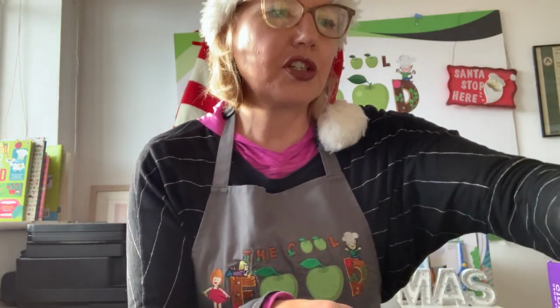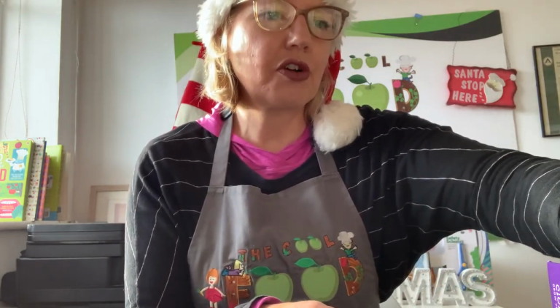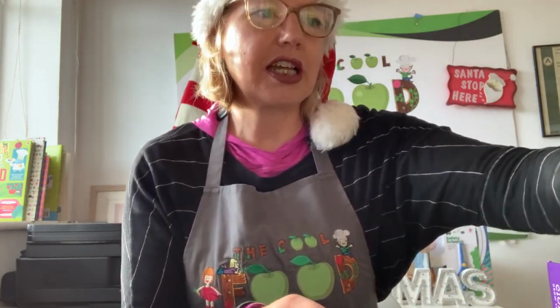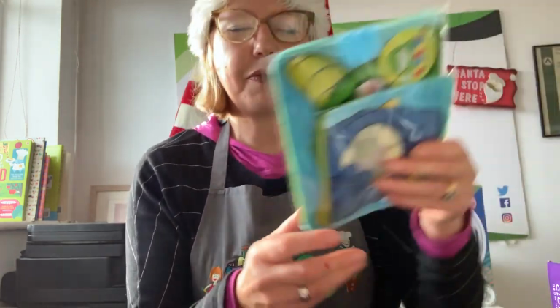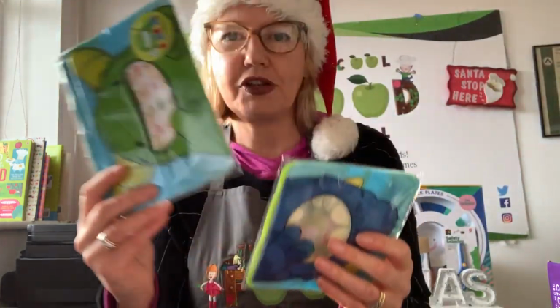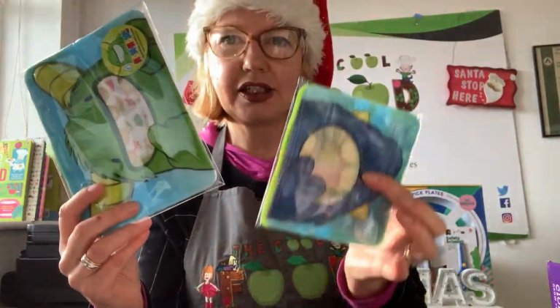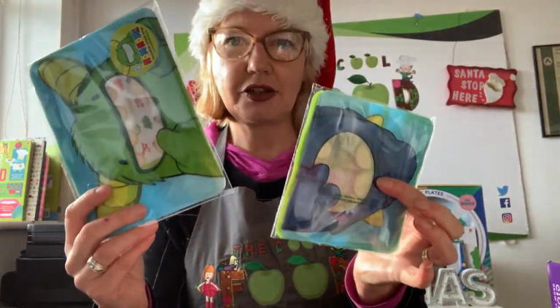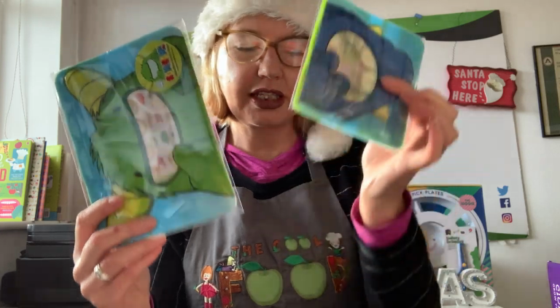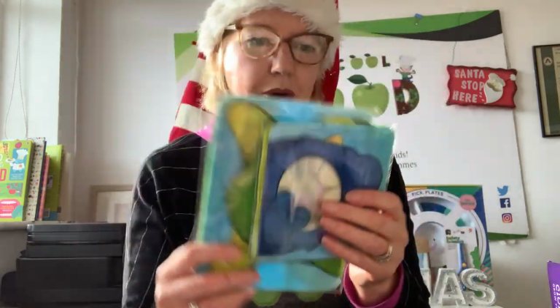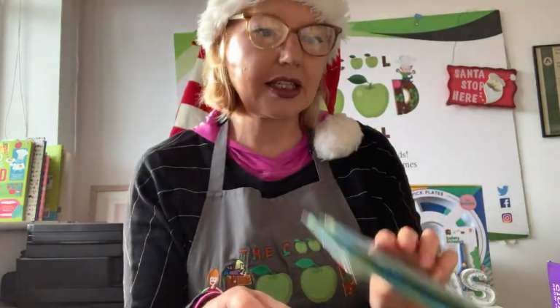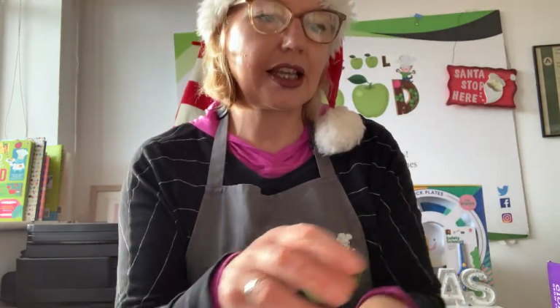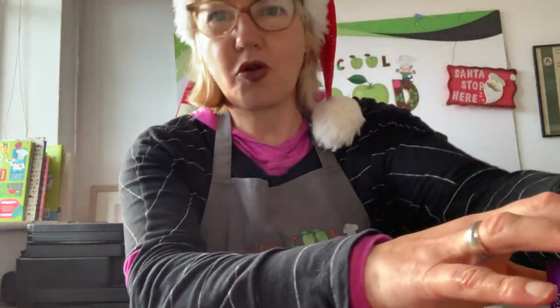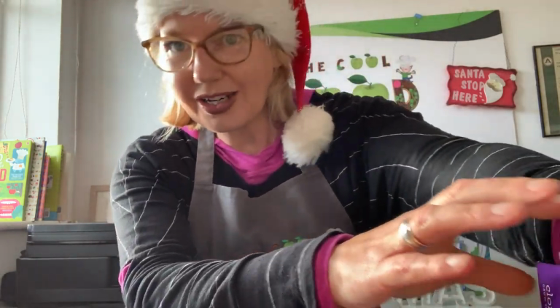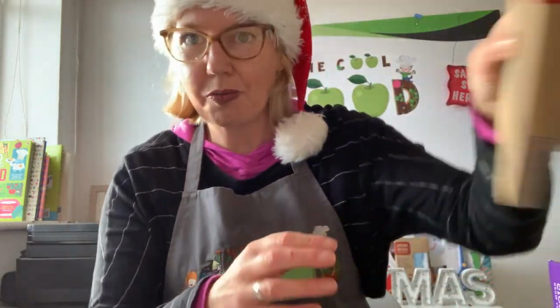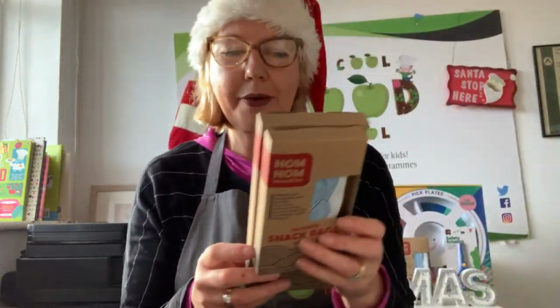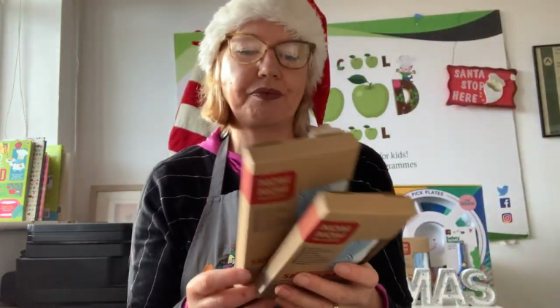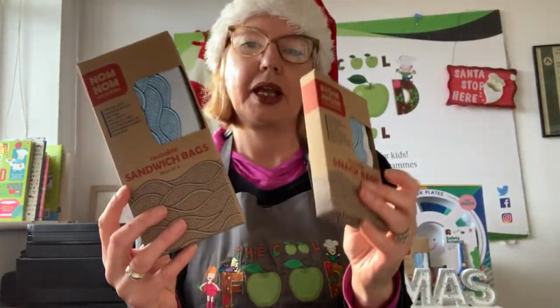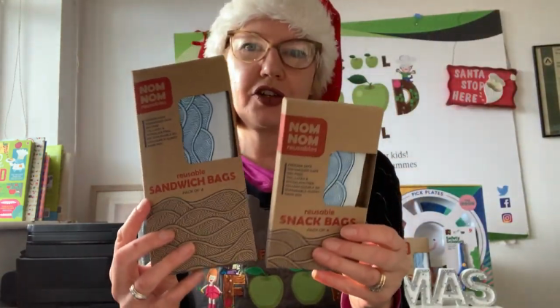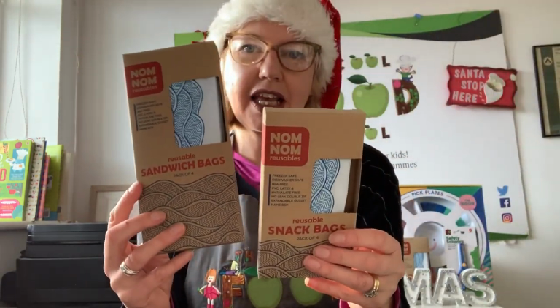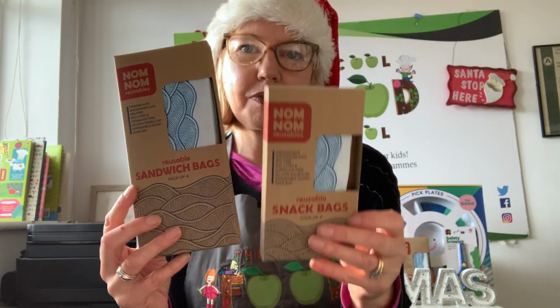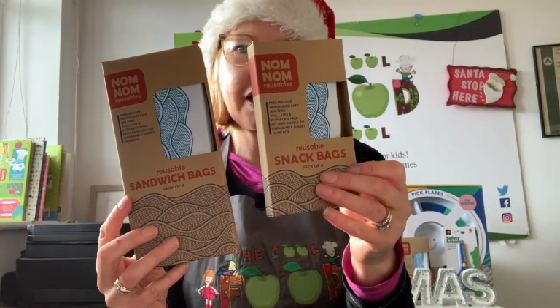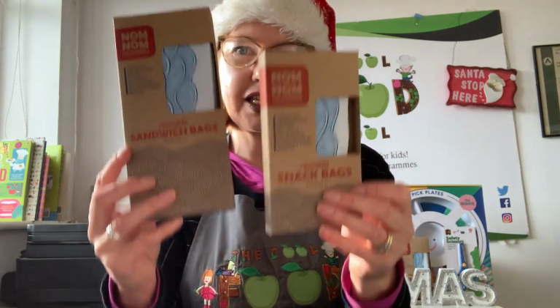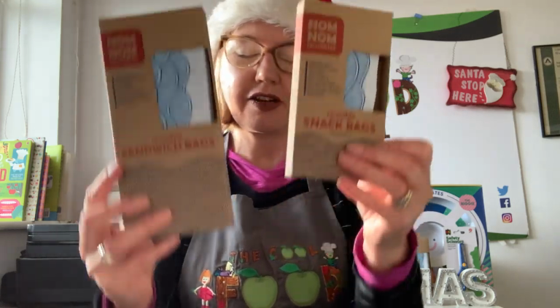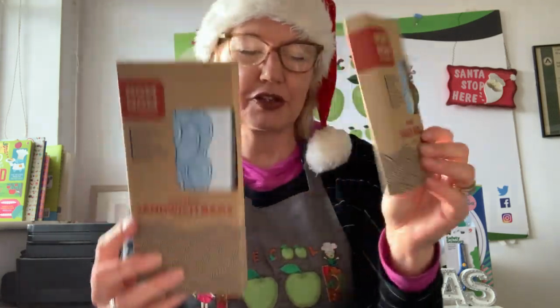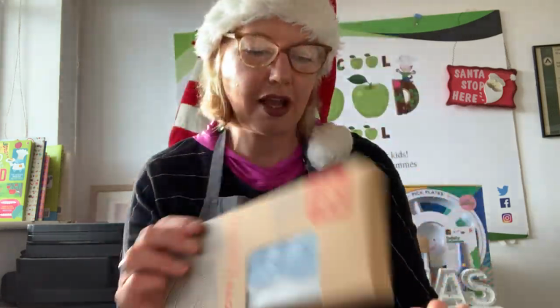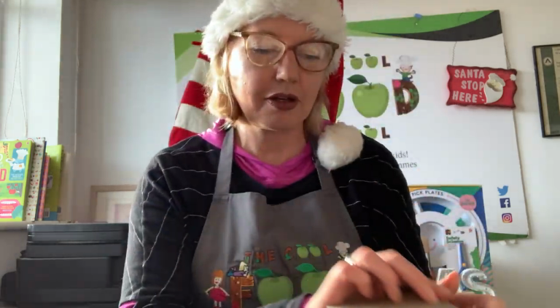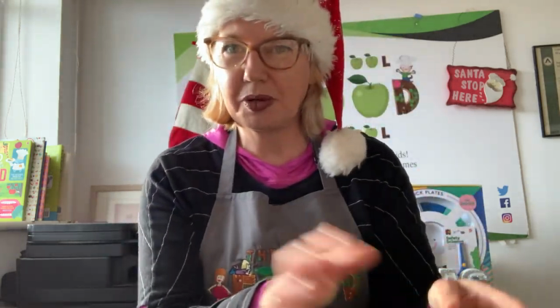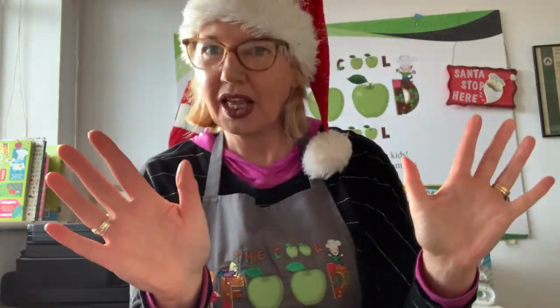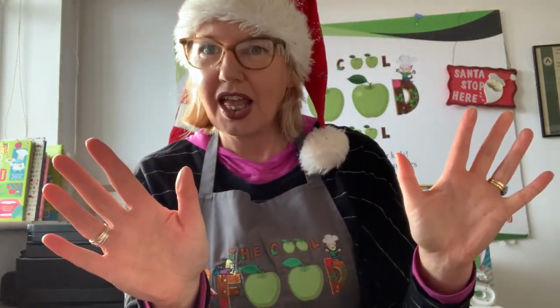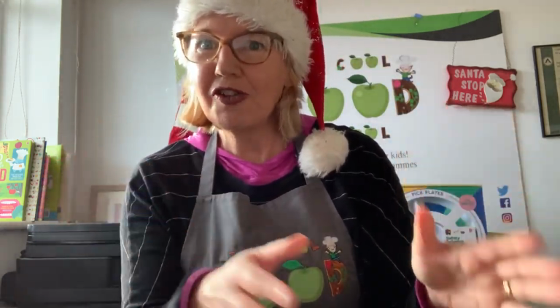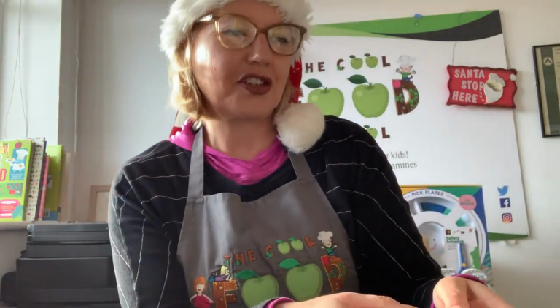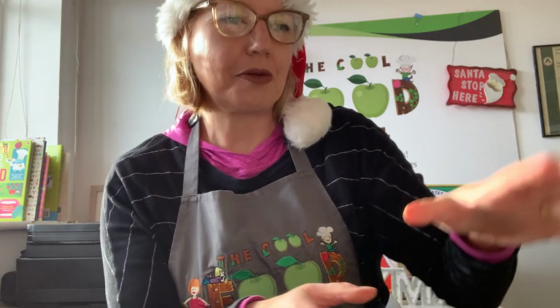She's also got reusable sandwich and snack bags, and these come in a more grown-up pattern in lovely eco-friendly packaging.